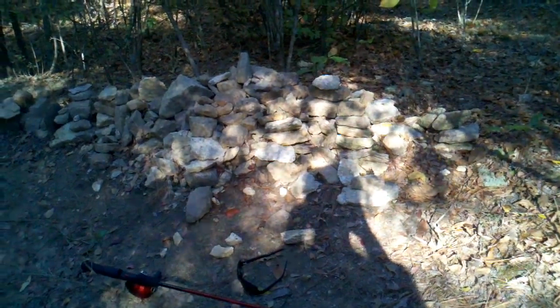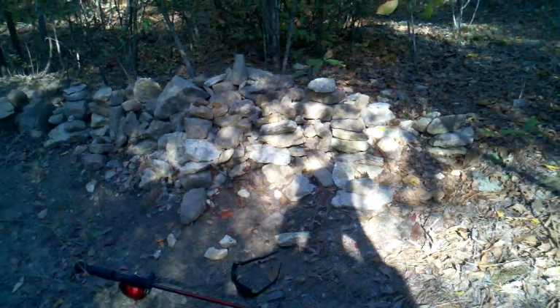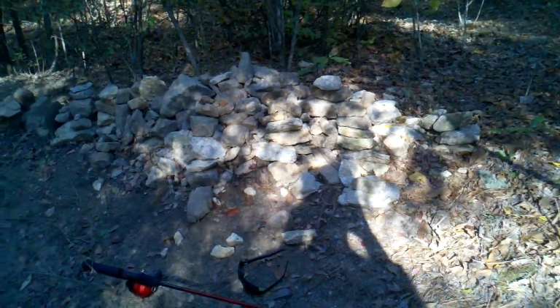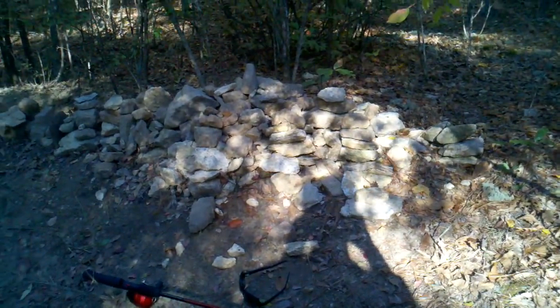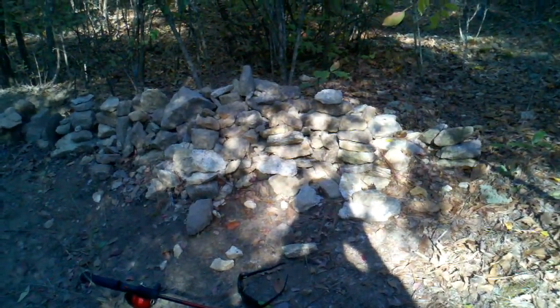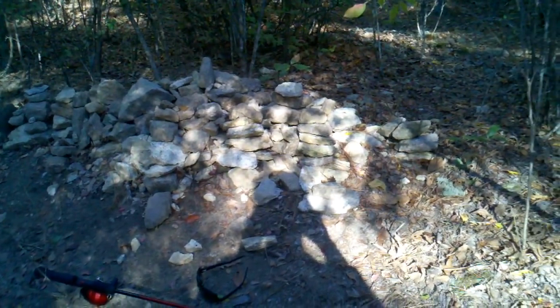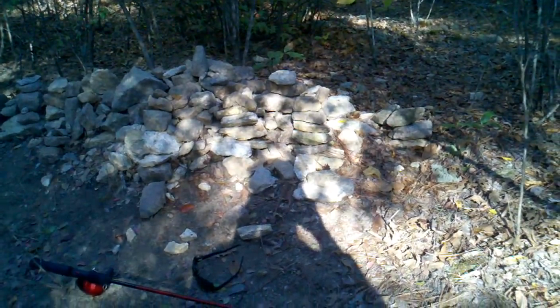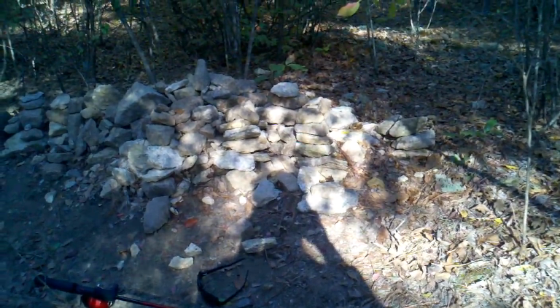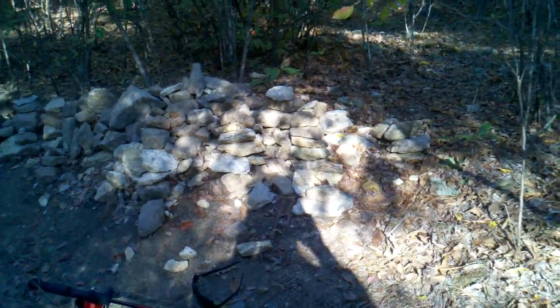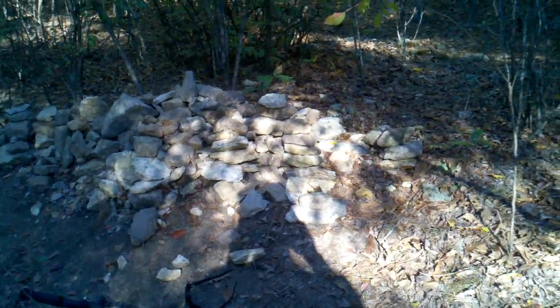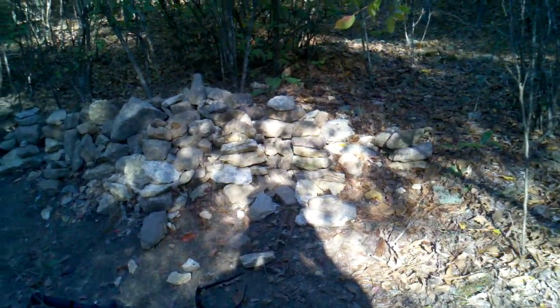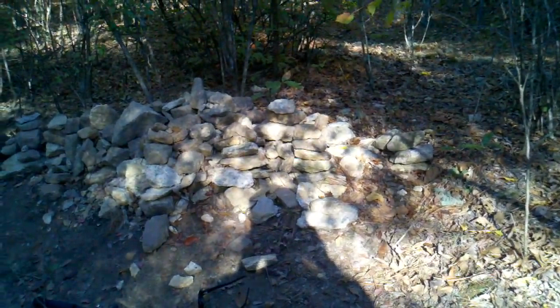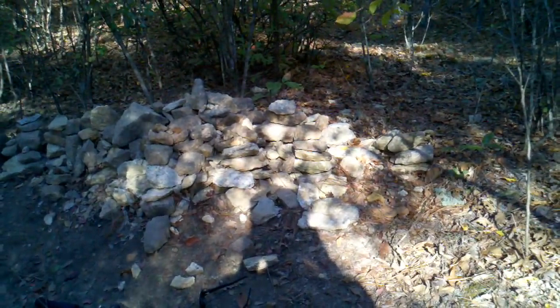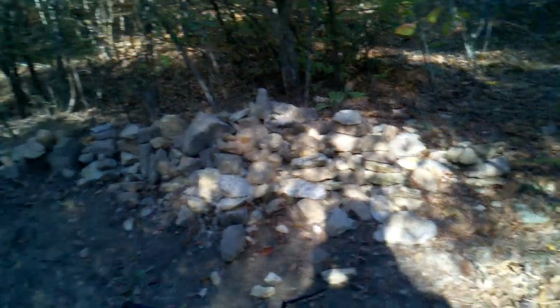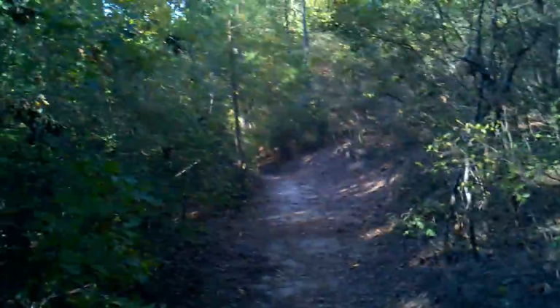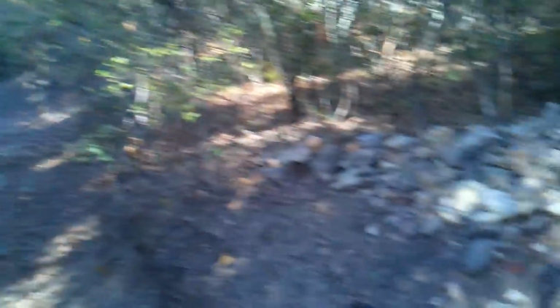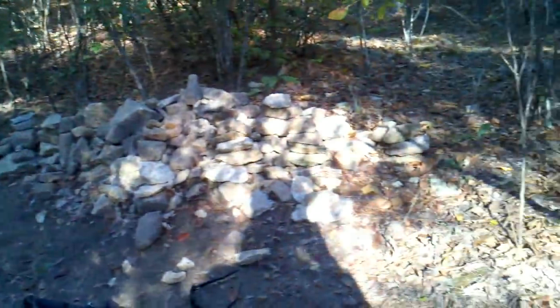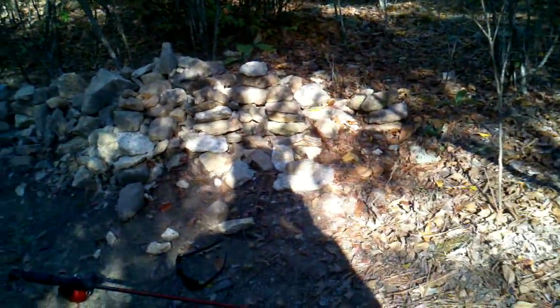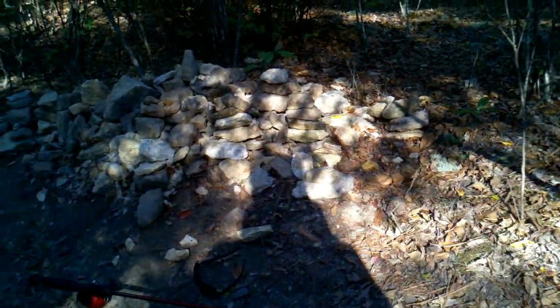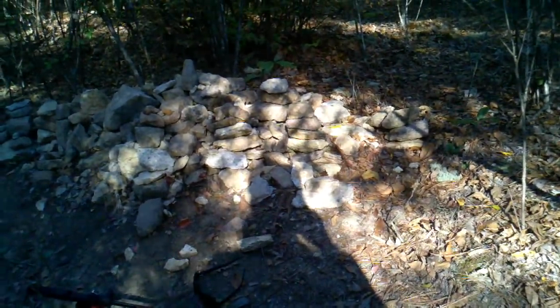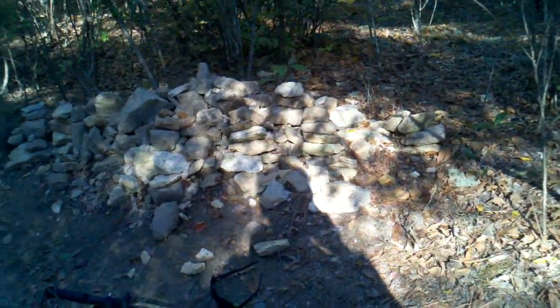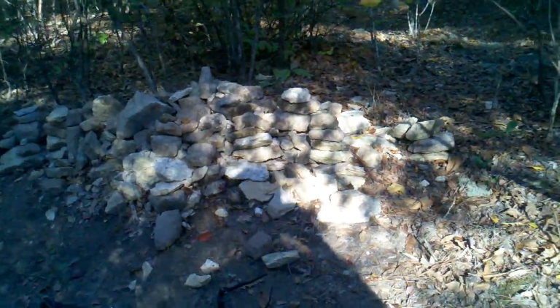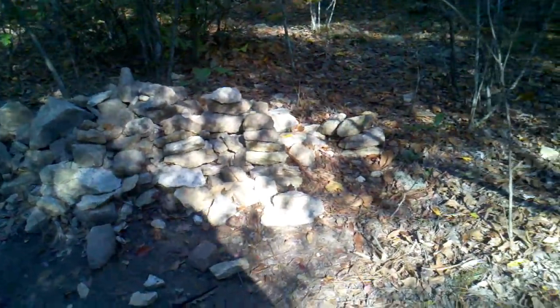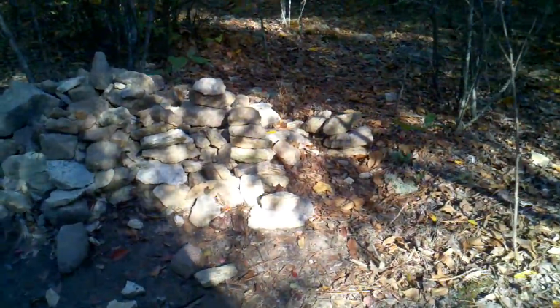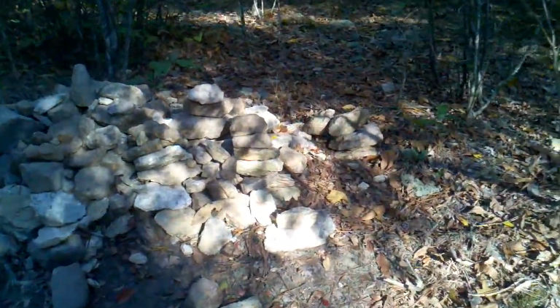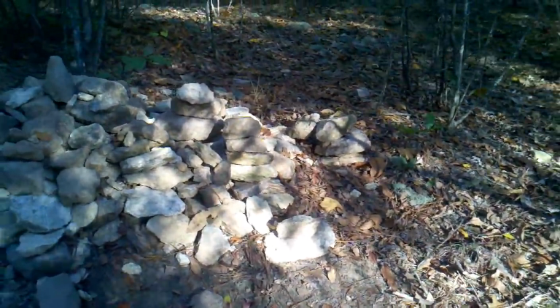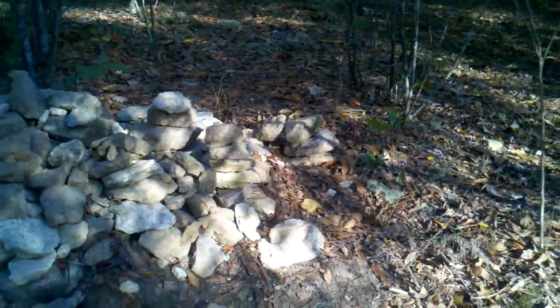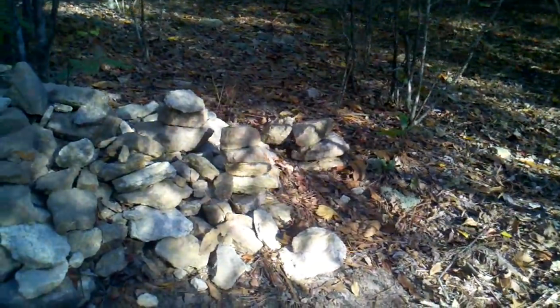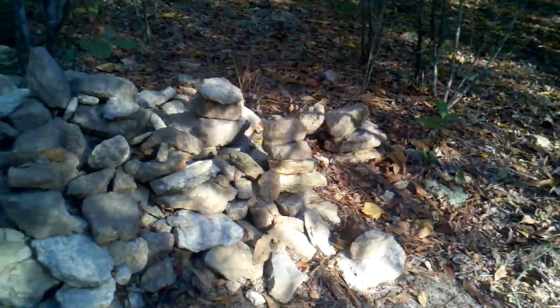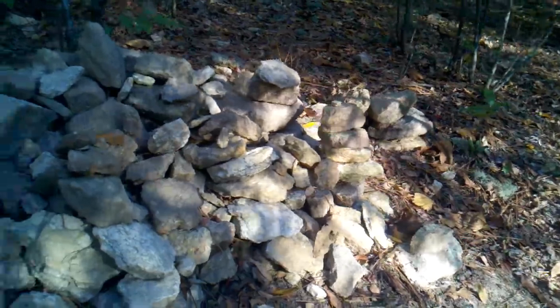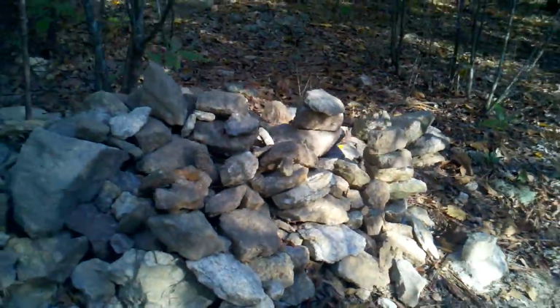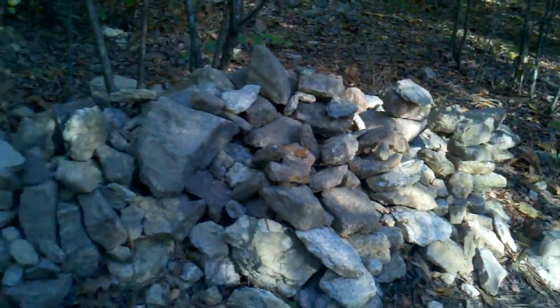Hey everybody, welcome back to another episode. I'm sitting here, looking at him — I was walking along the trail here and I was like, what the hell is this? I guess this will be like a skill of tracking video, because there's a footprint here.